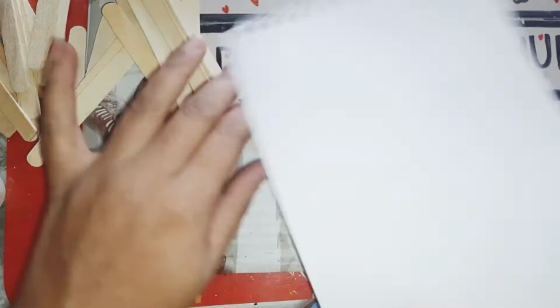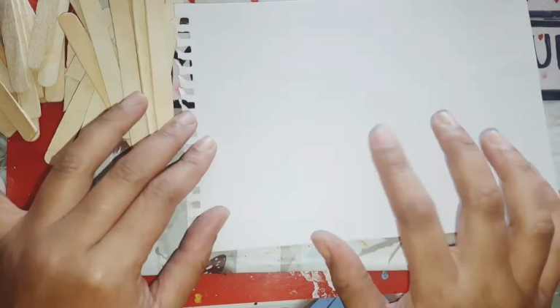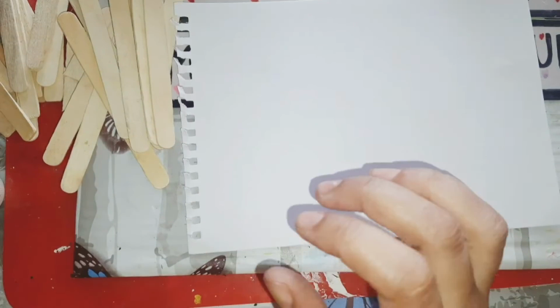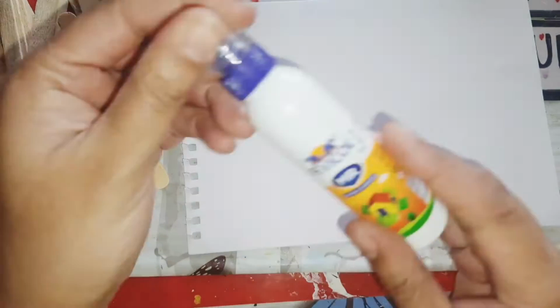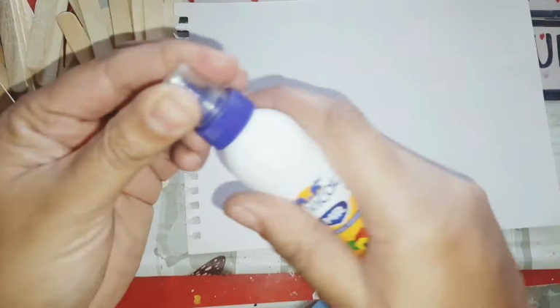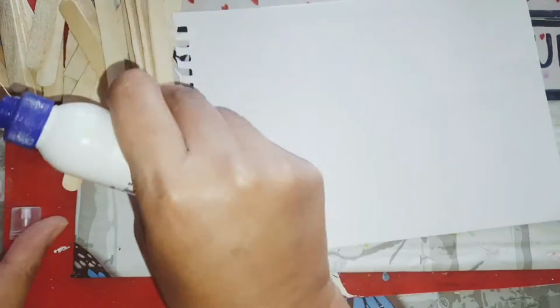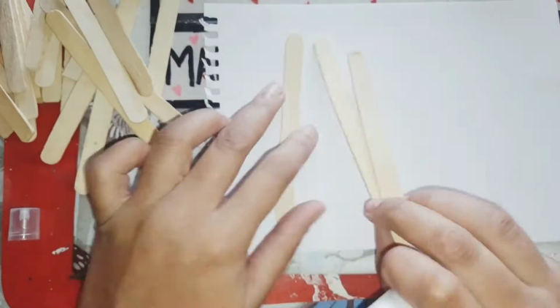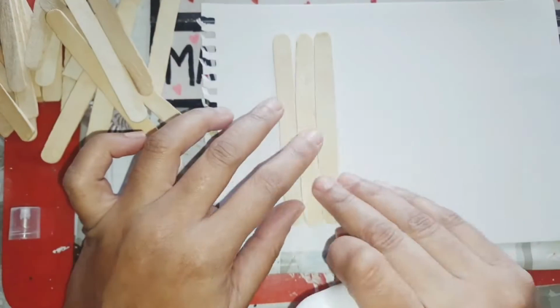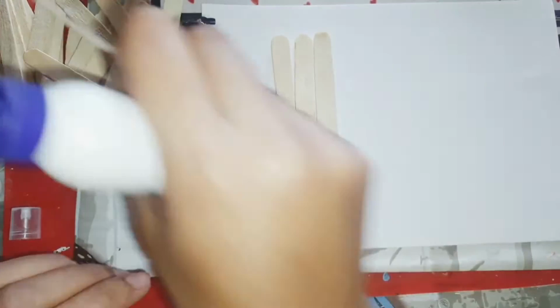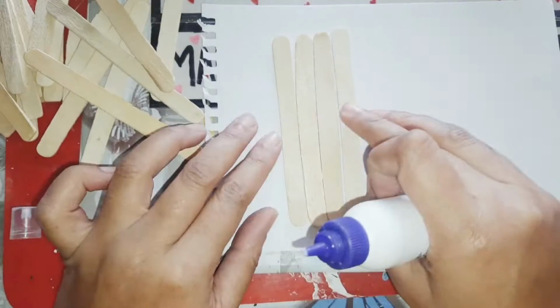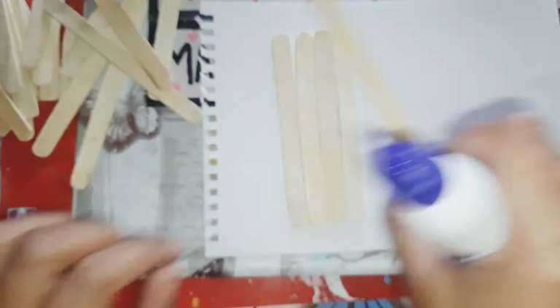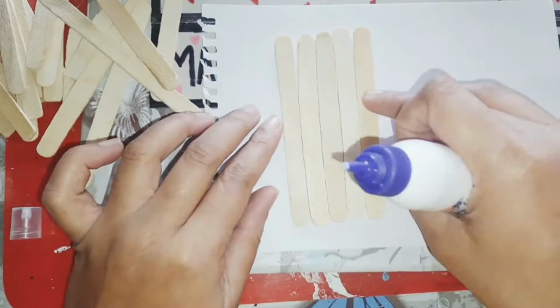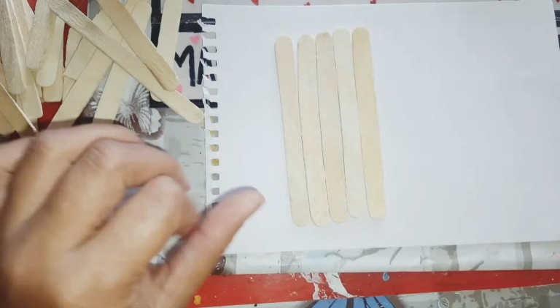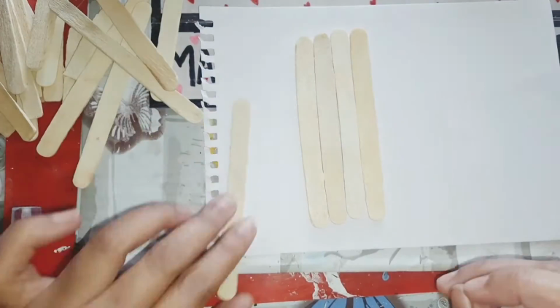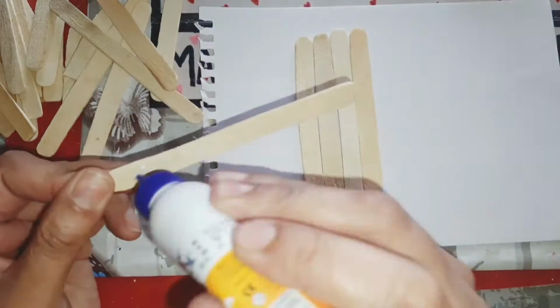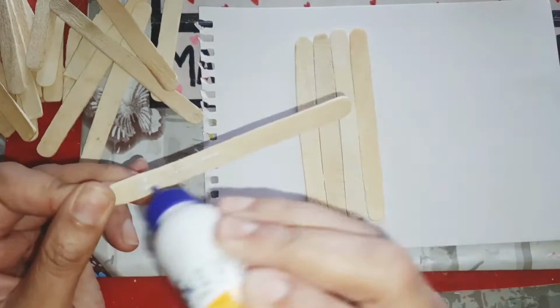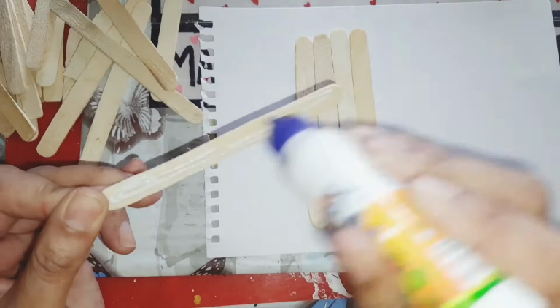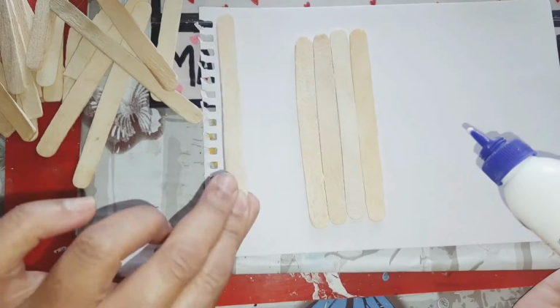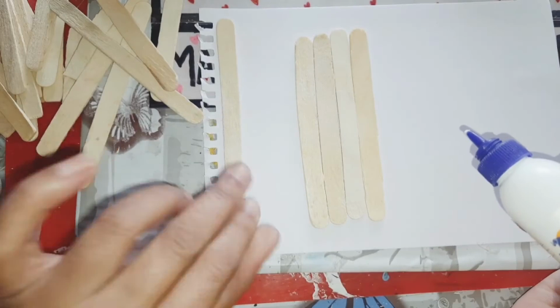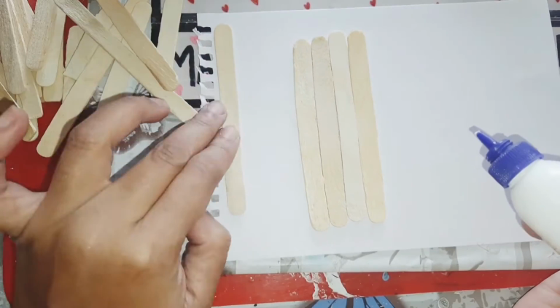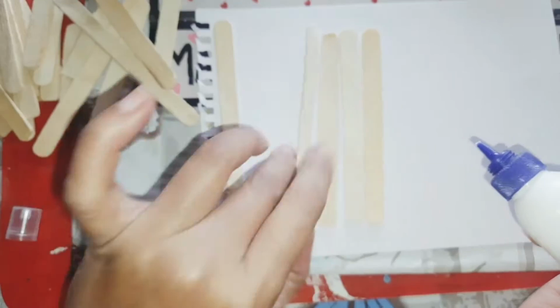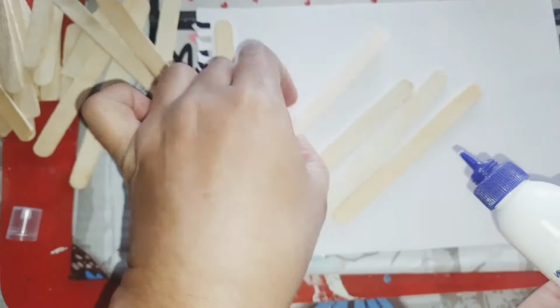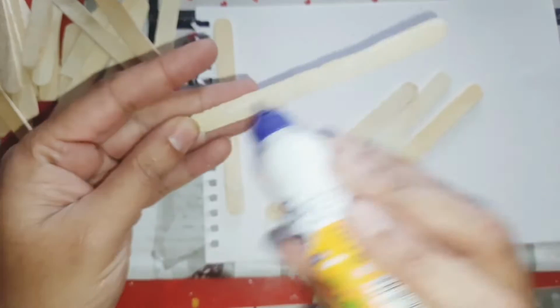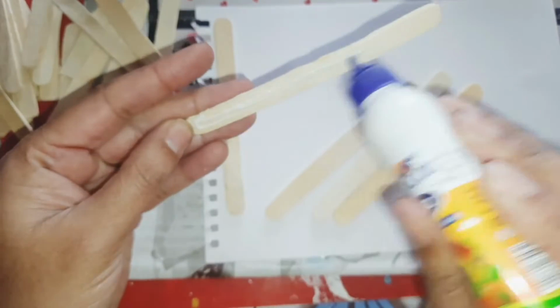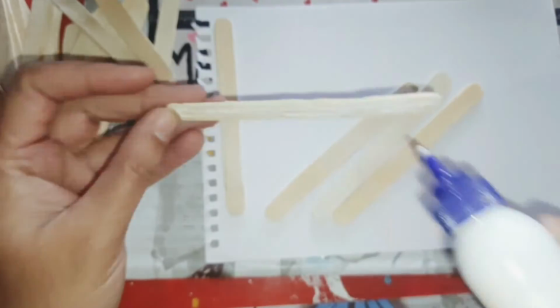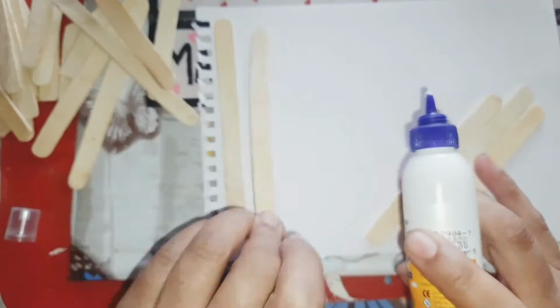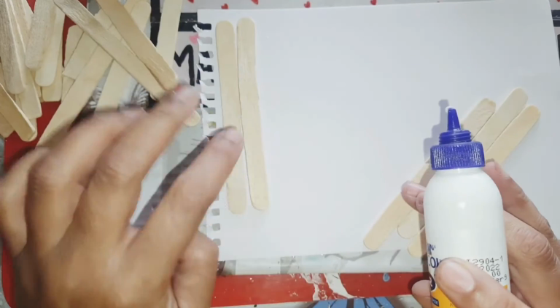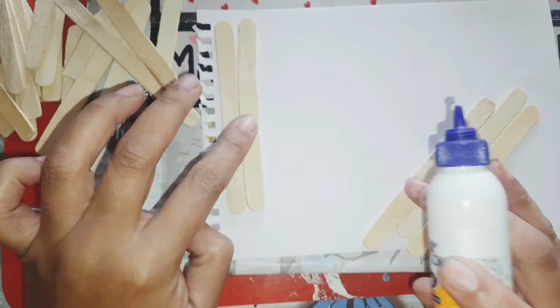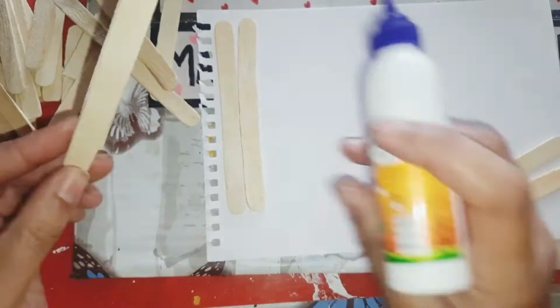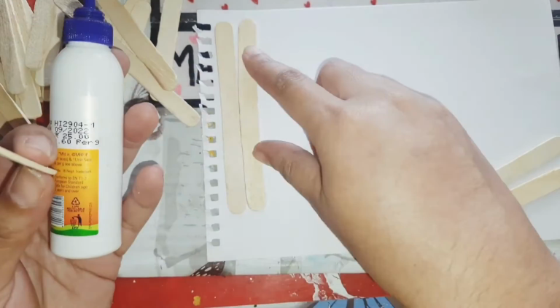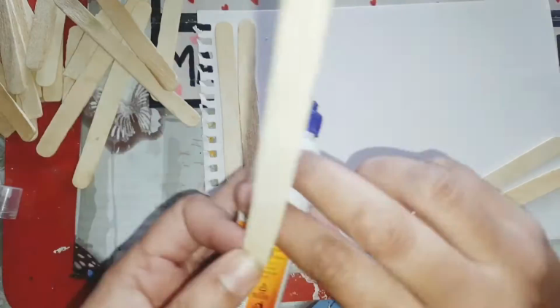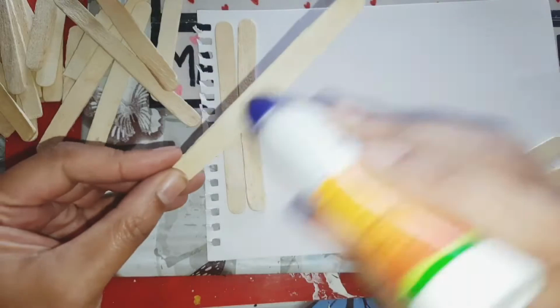I will show how this is created. I am using a white sheet below — you can also stick the popsicles directly as well, but it will take some time, so I'm going to use a paper below.